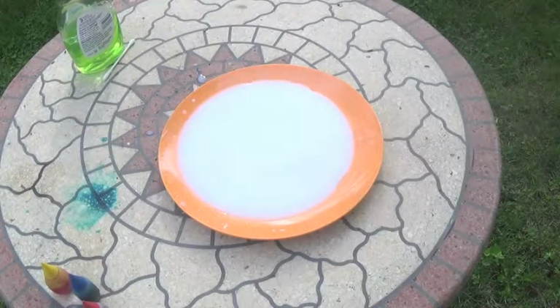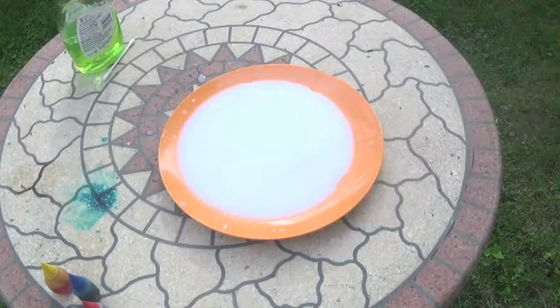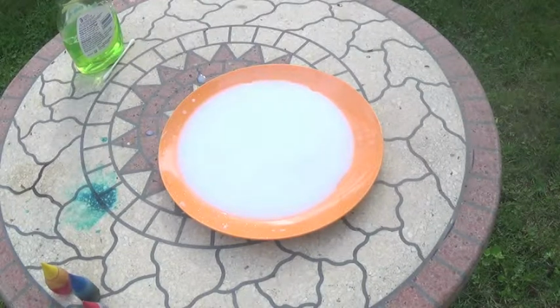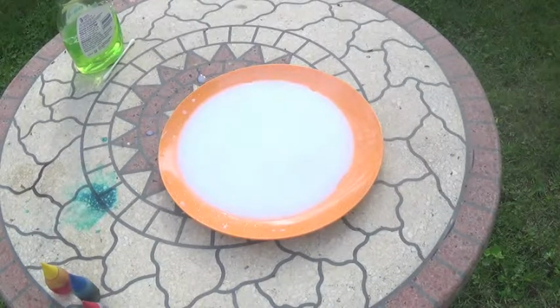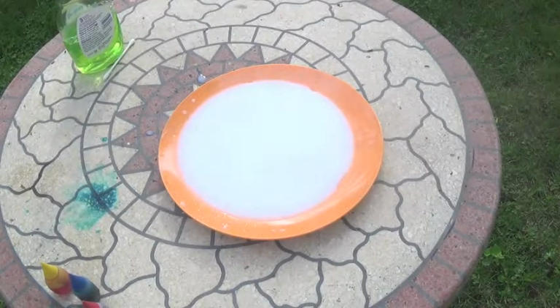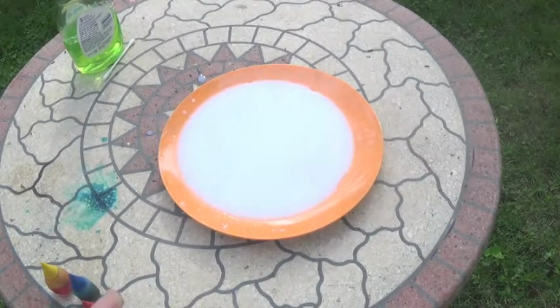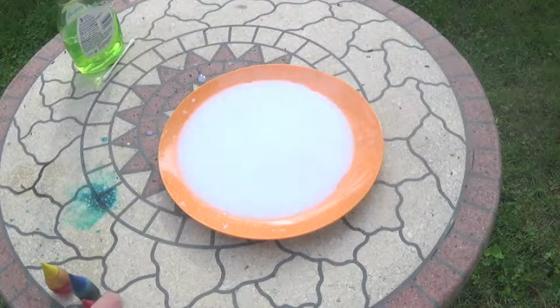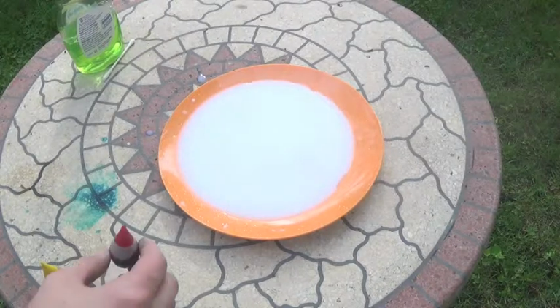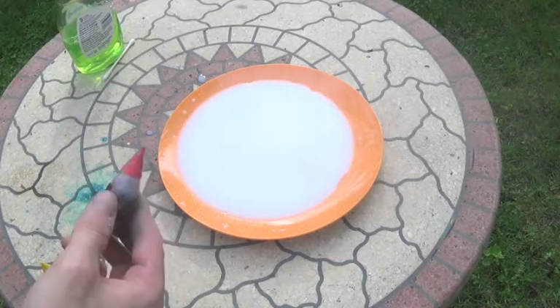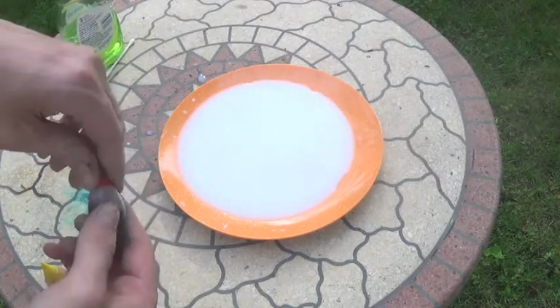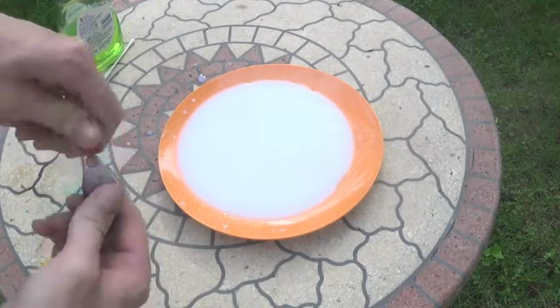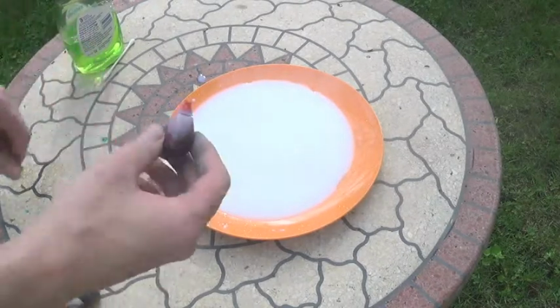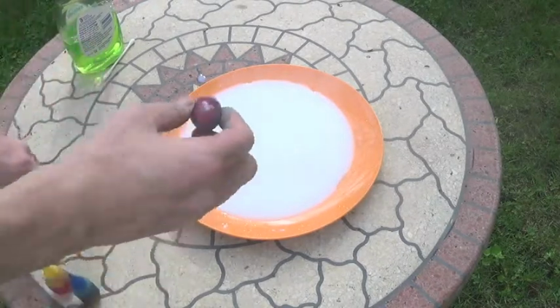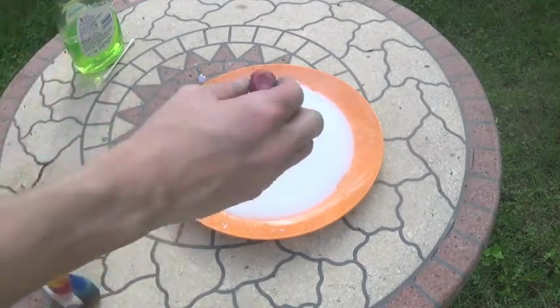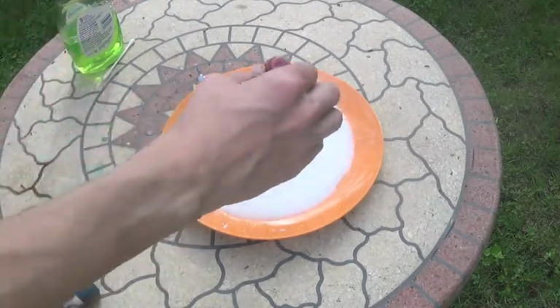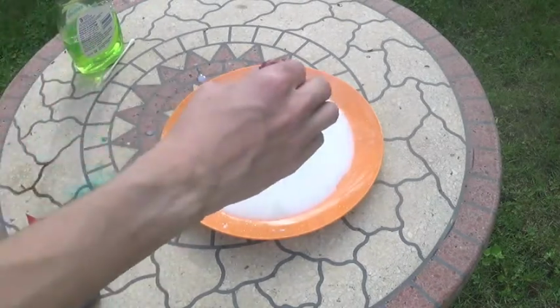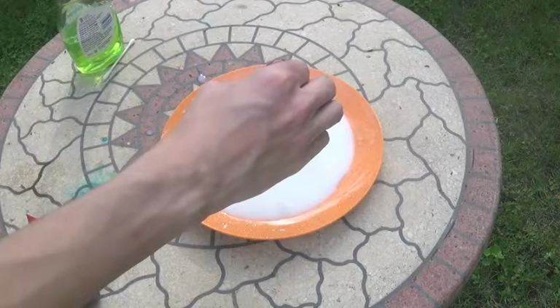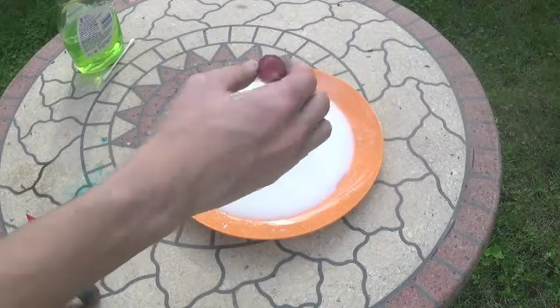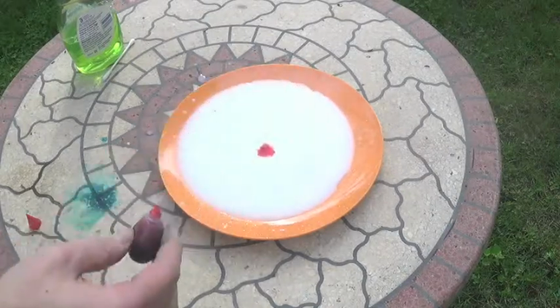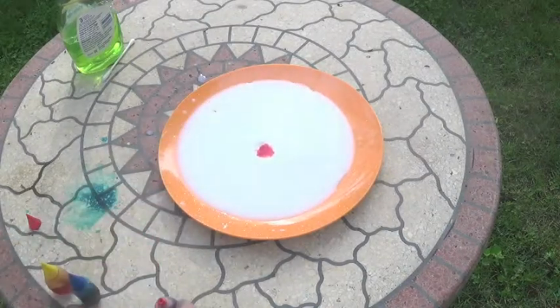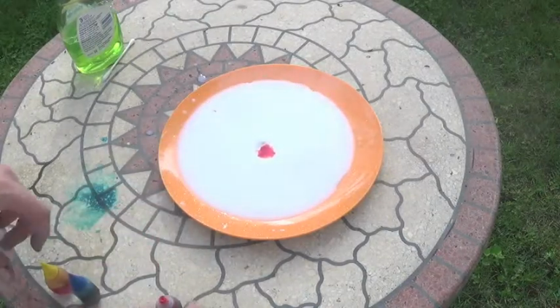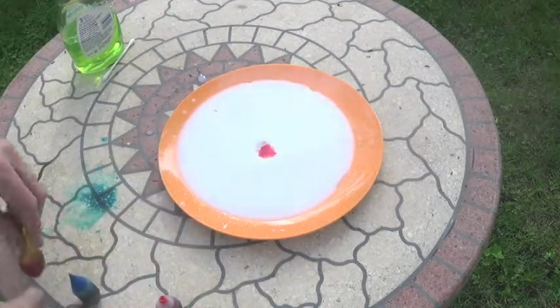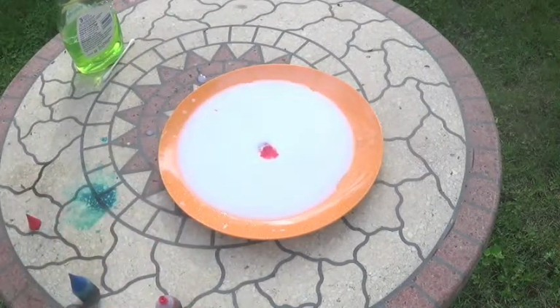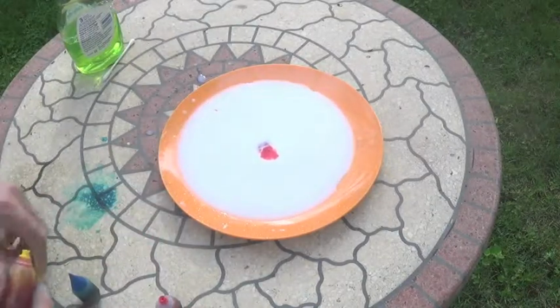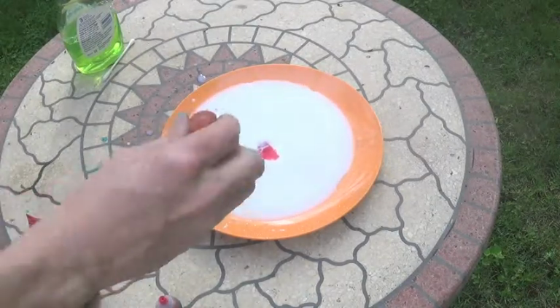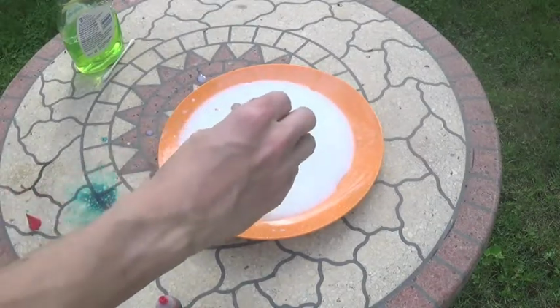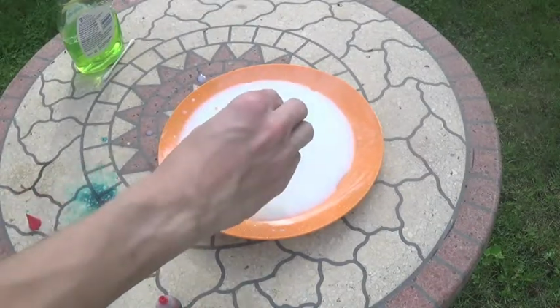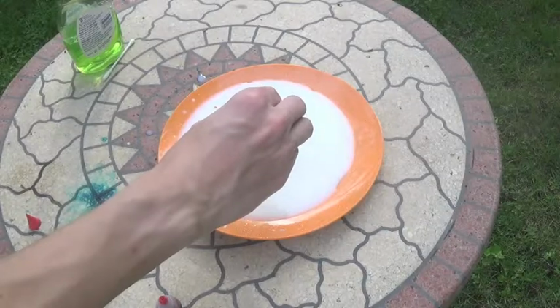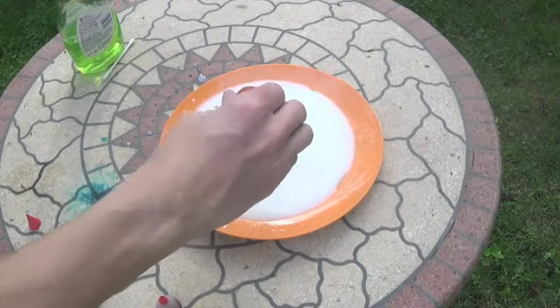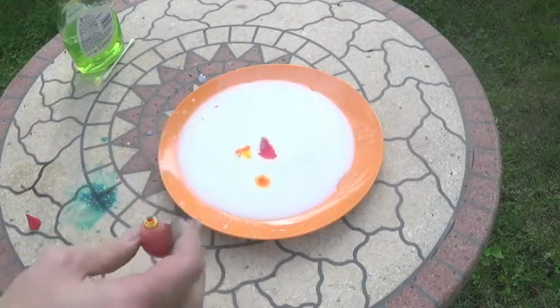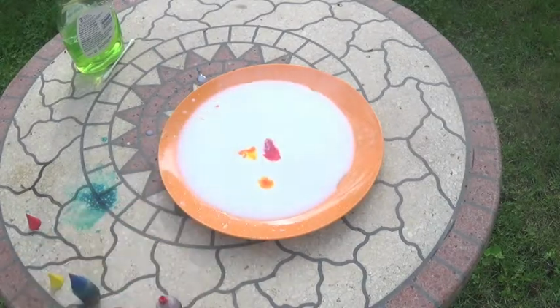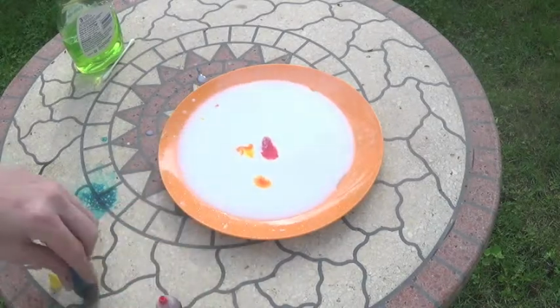You could do as many drops as you want. We're going to get a rainbow effect going here — we're going to add some flavor to life.